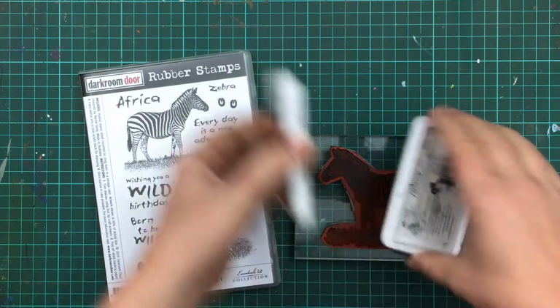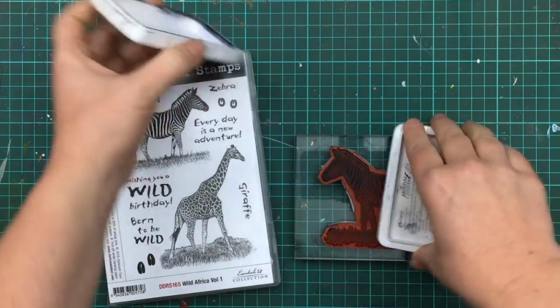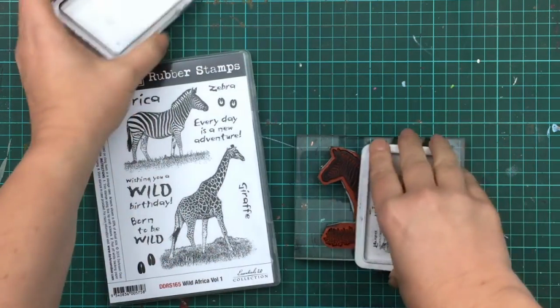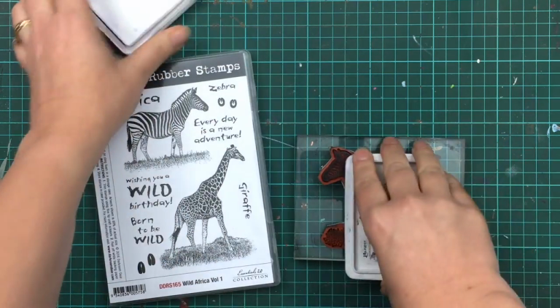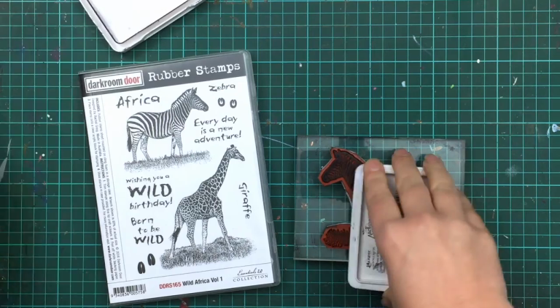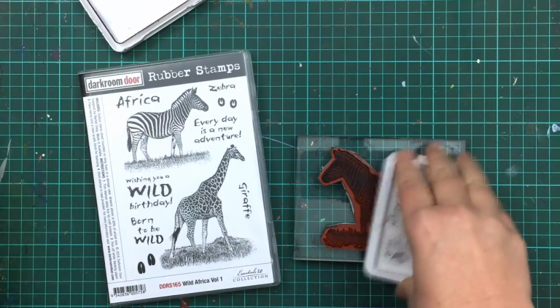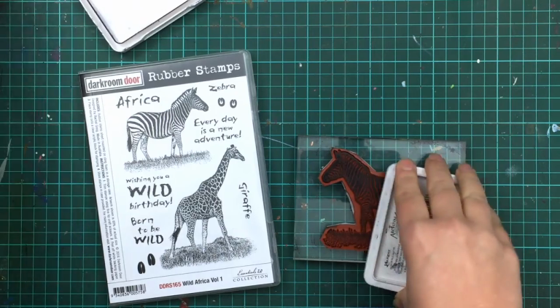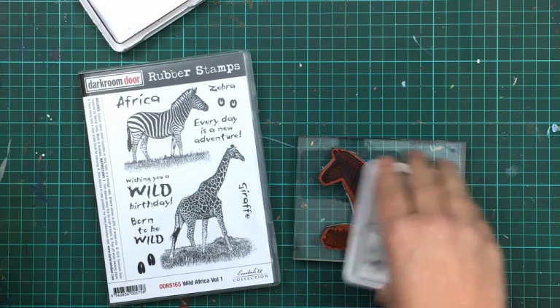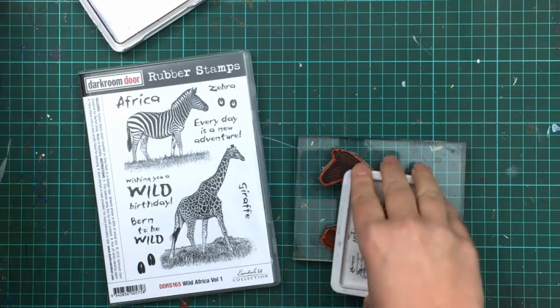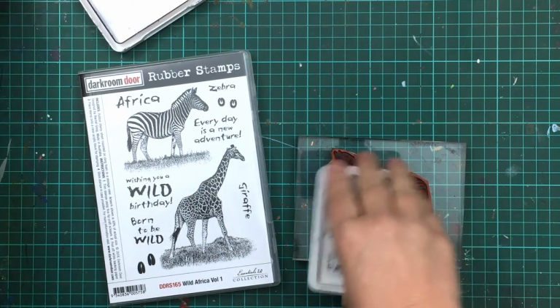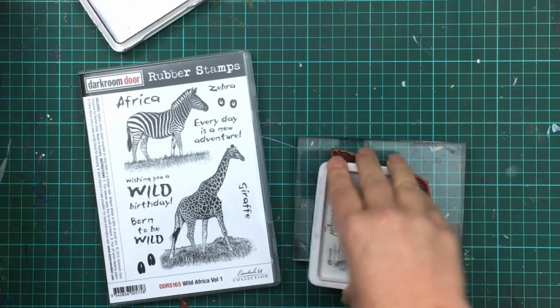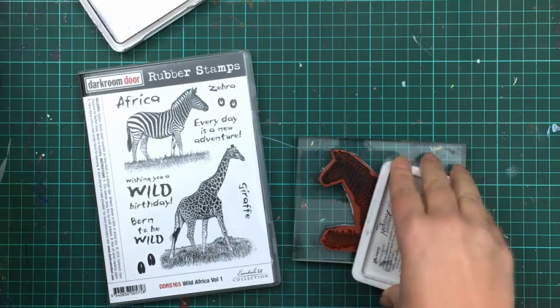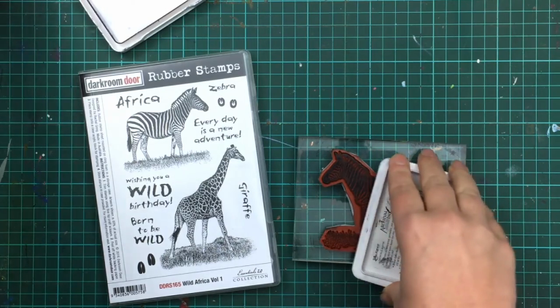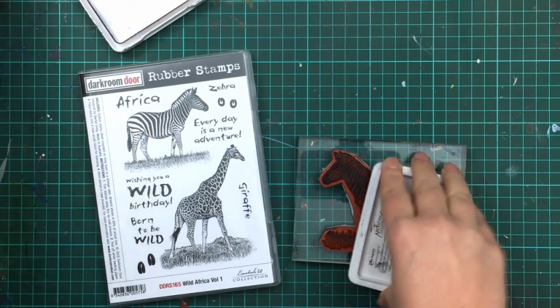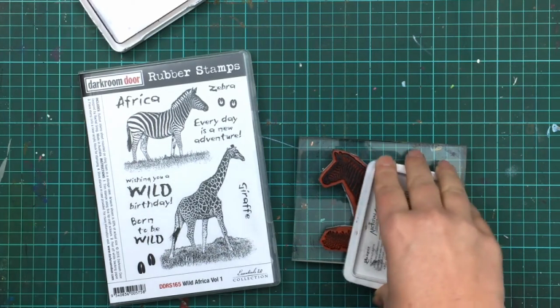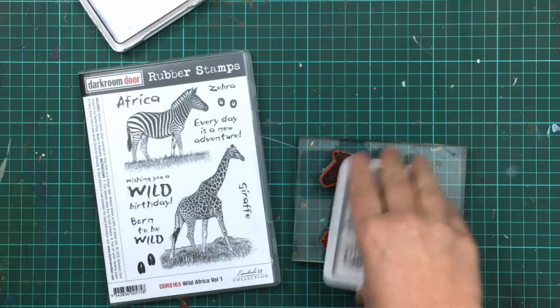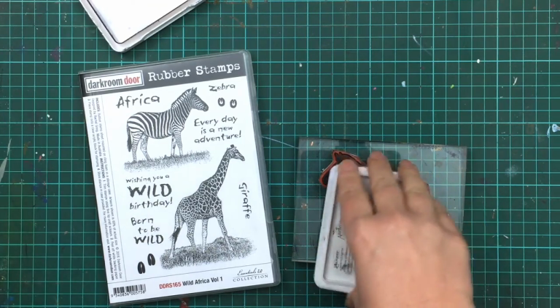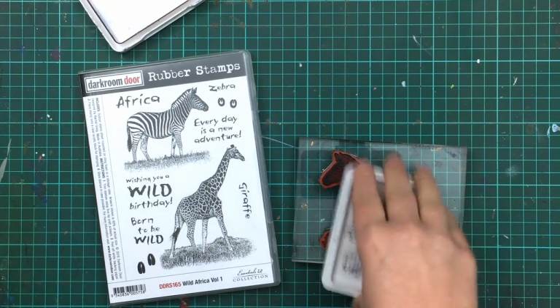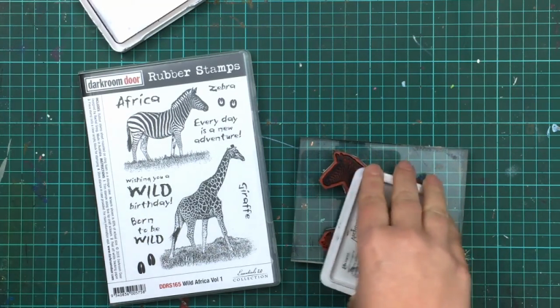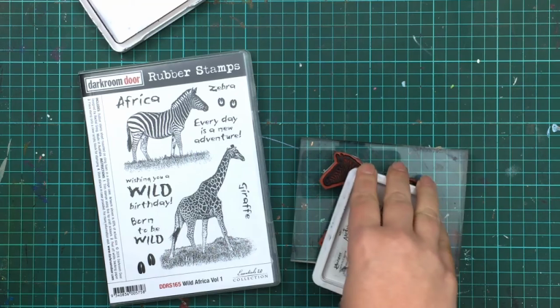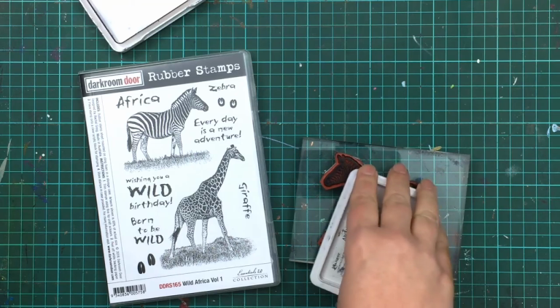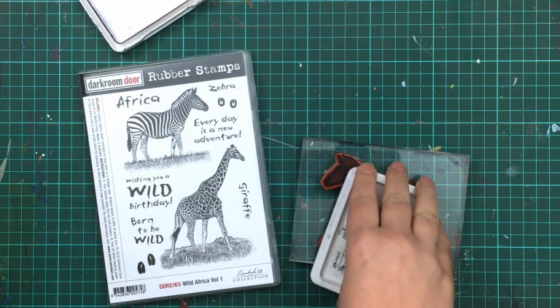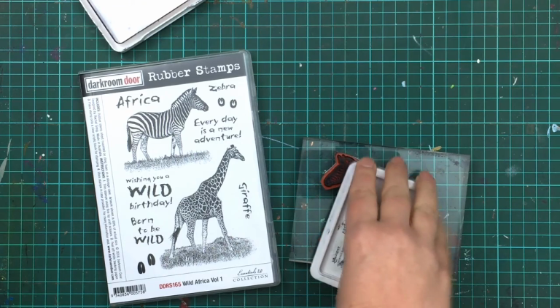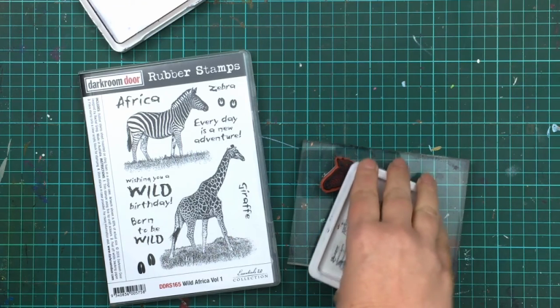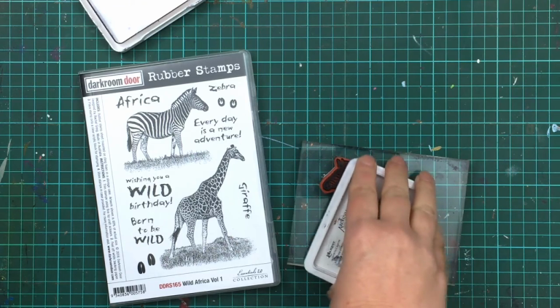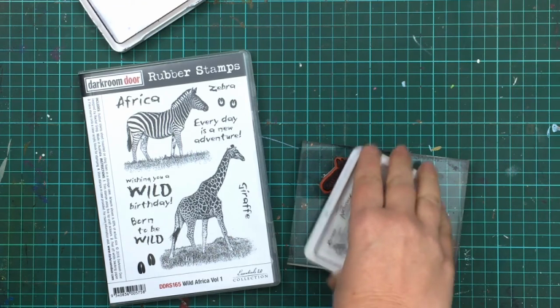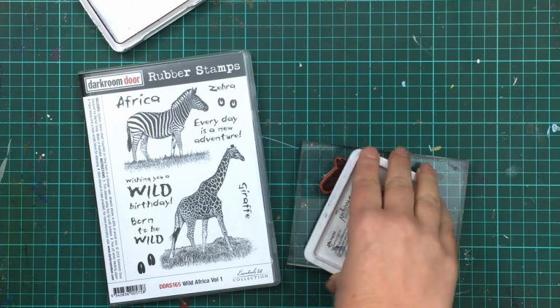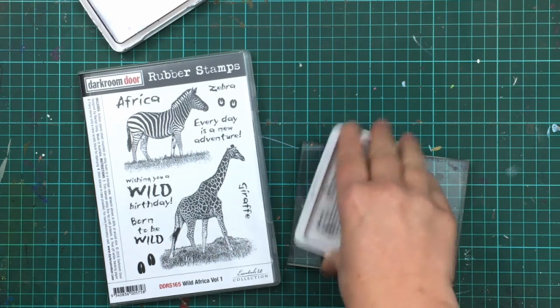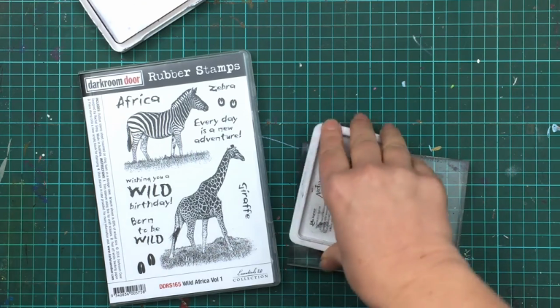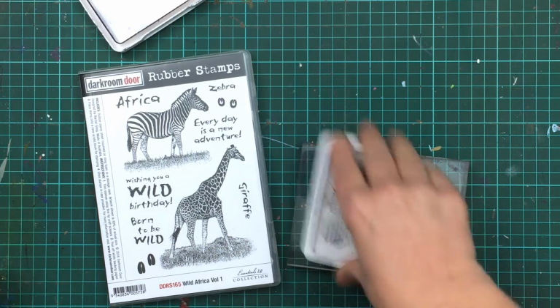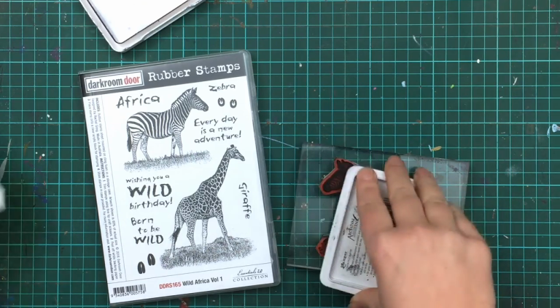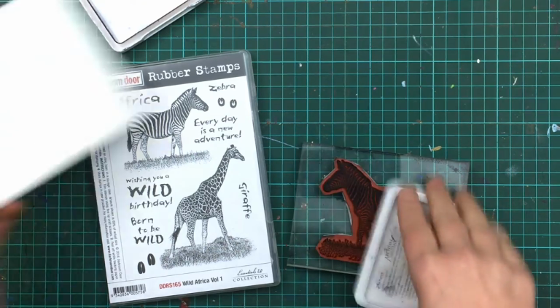The ink I'm using right now is a Ranger Archival Jet Black ink pad. This ink pad is oil based and waterproof, which means that the image will stay crisp and the ink won't bleed out when it's drying.